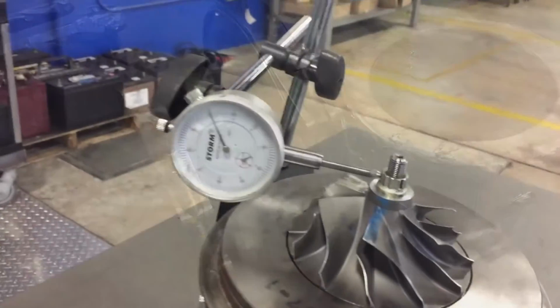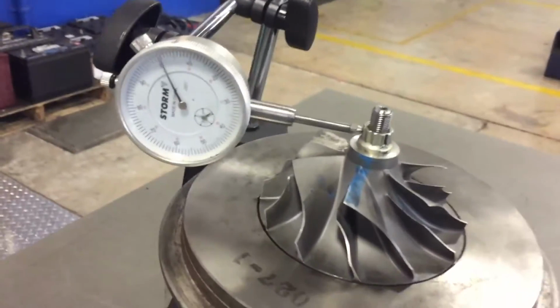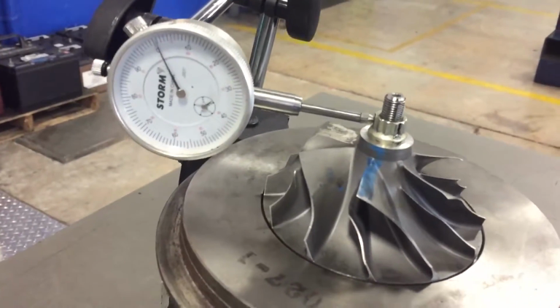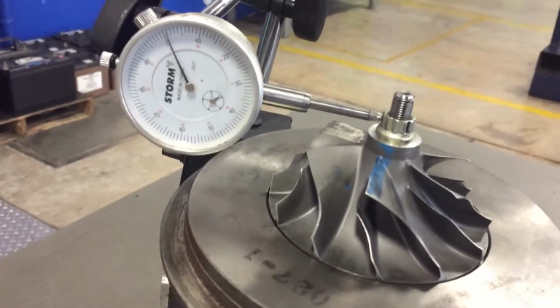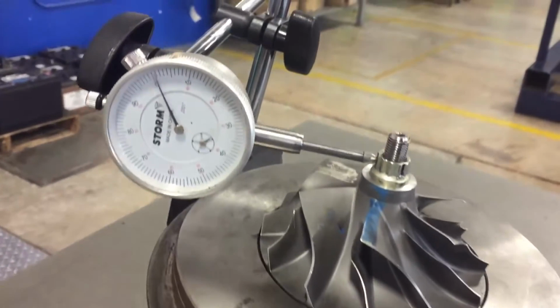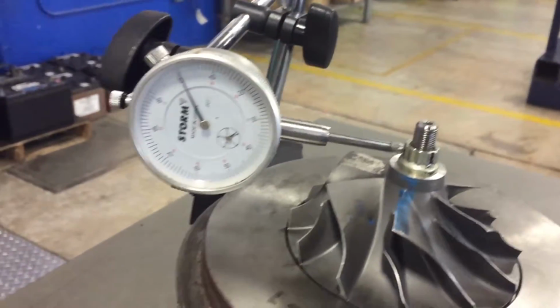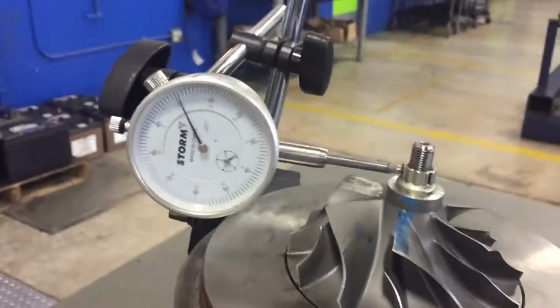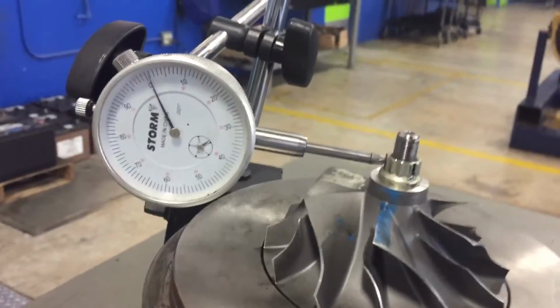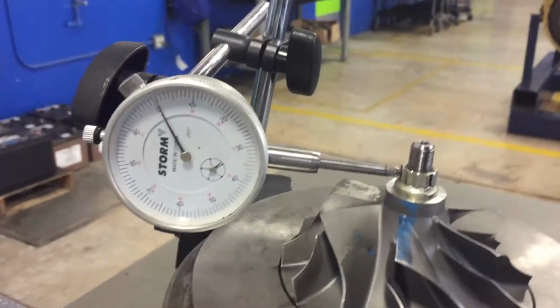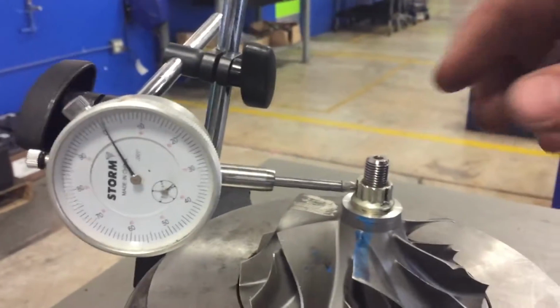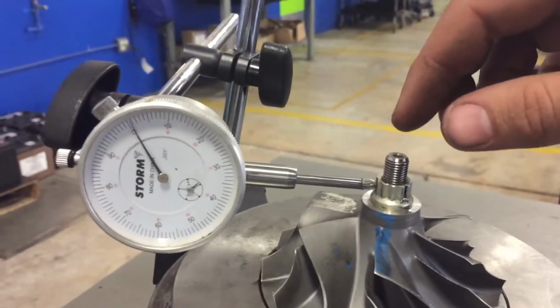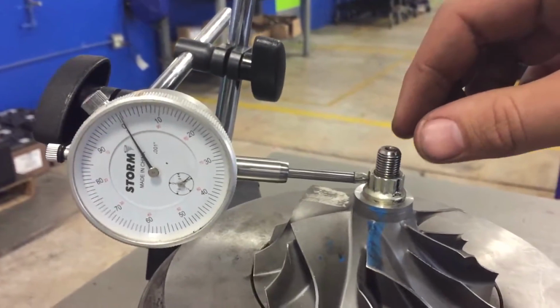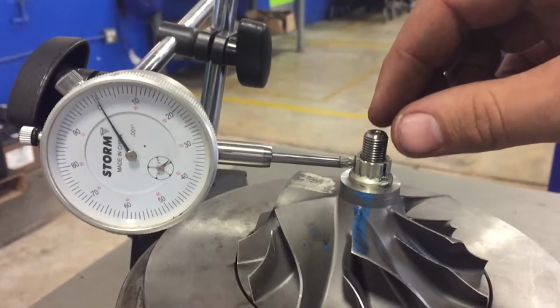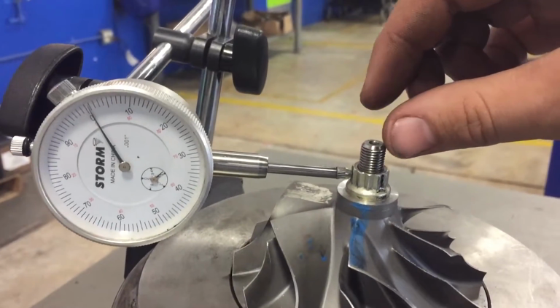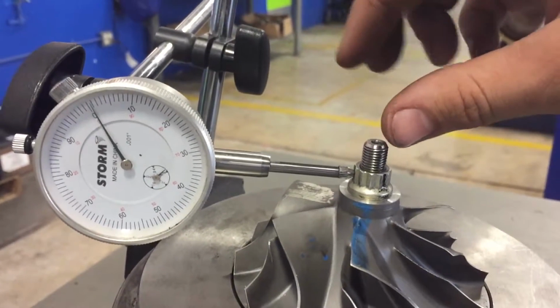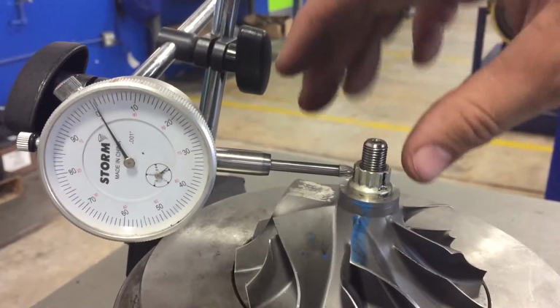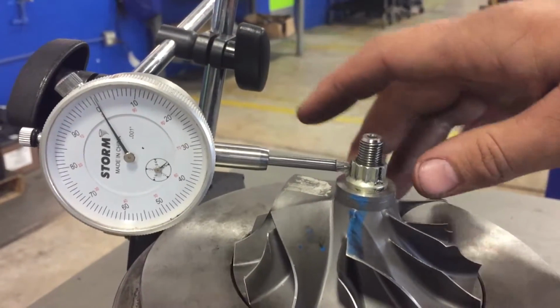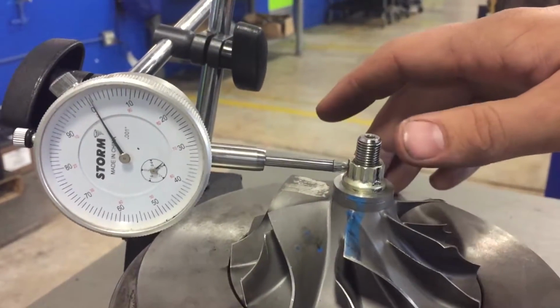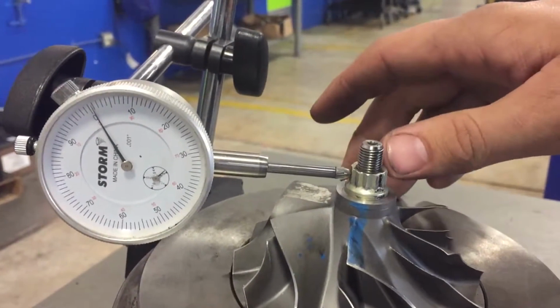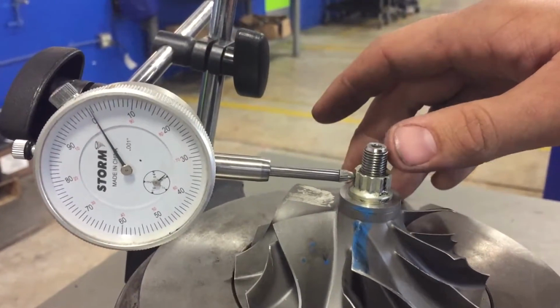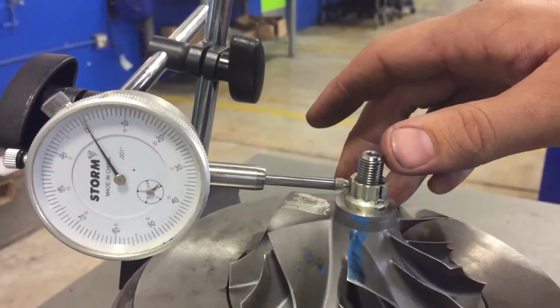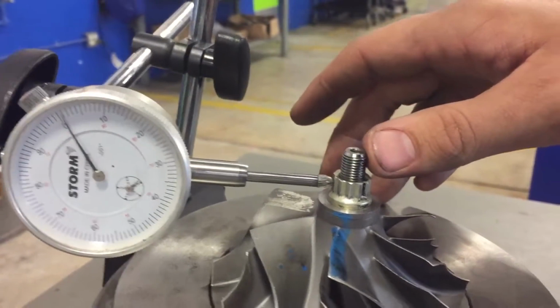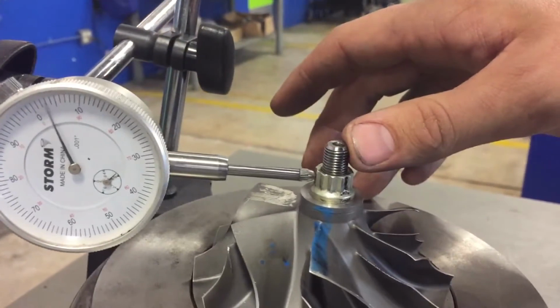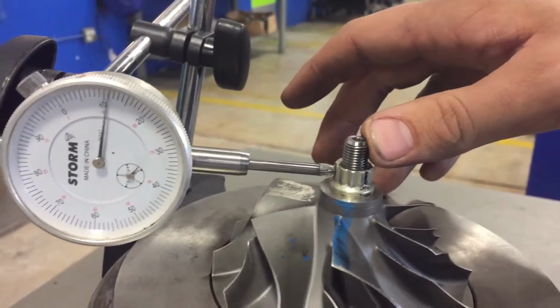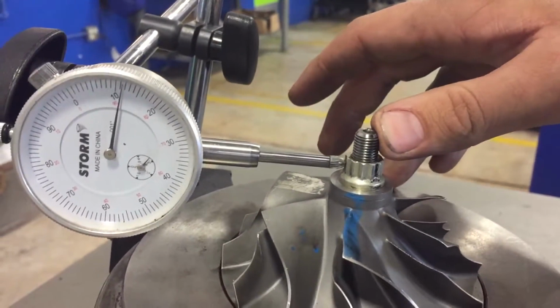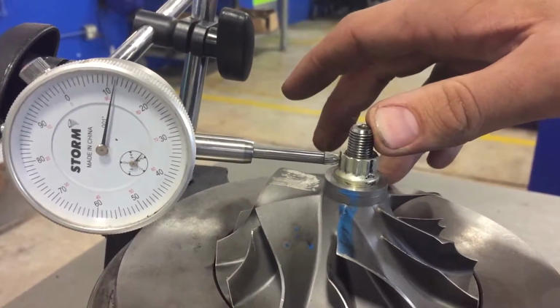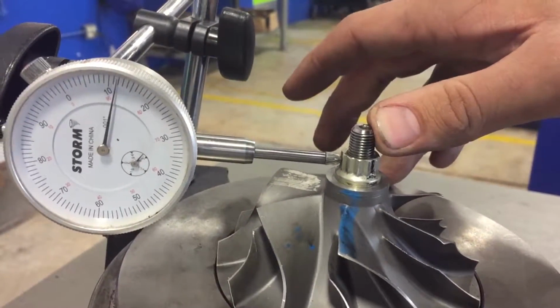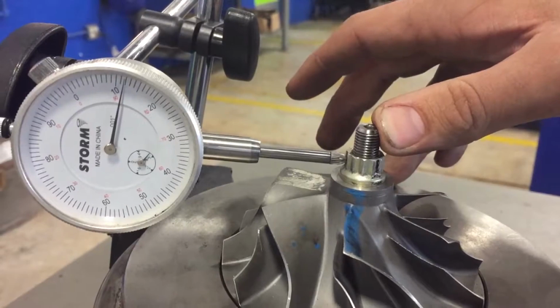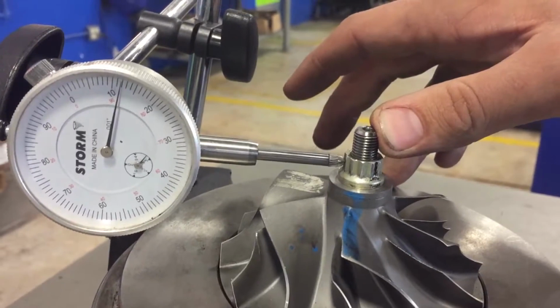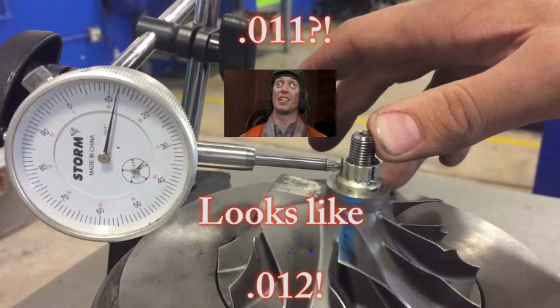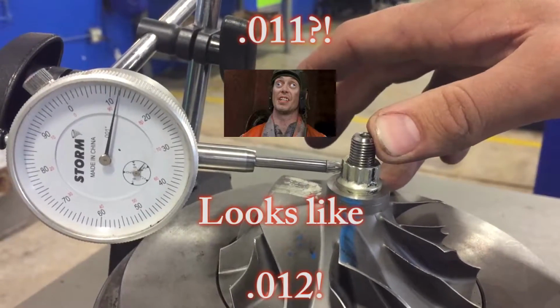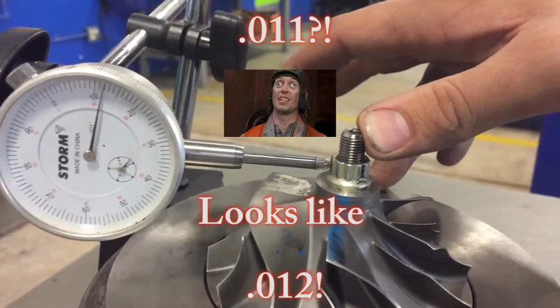Now that we have it undone on the inside, we're just going to take a measurement of our radial play. Pushing it up, we get about eleven thousandths of play.